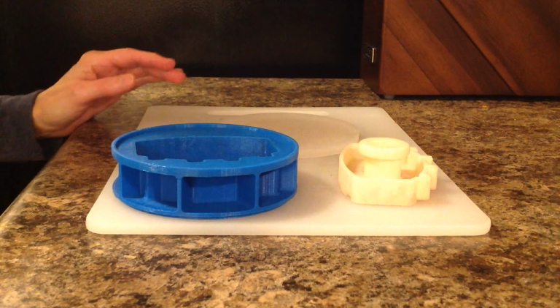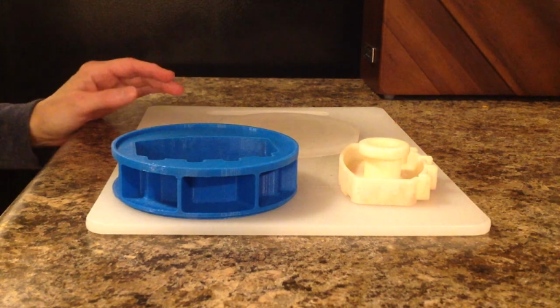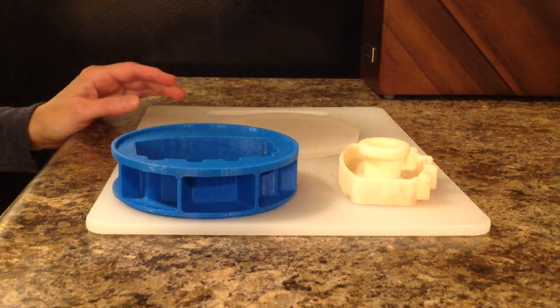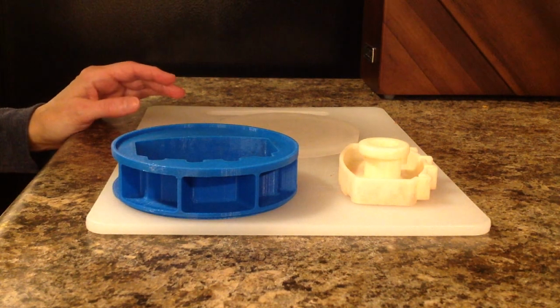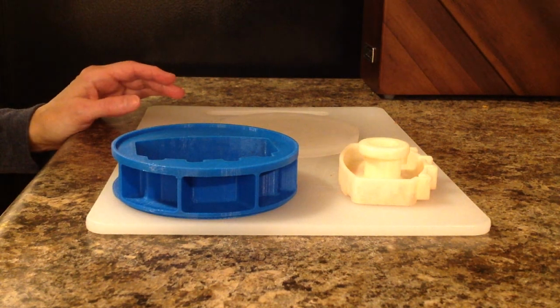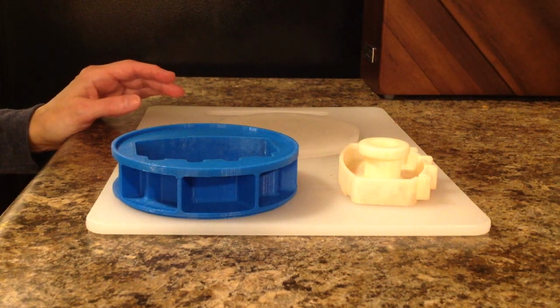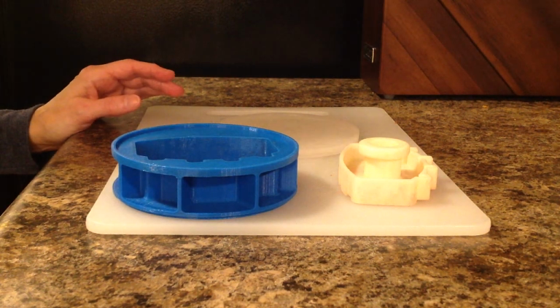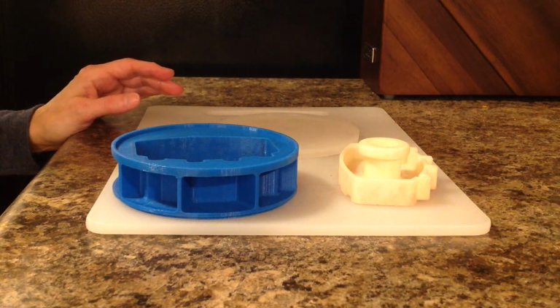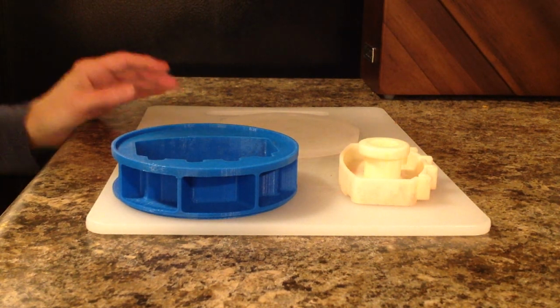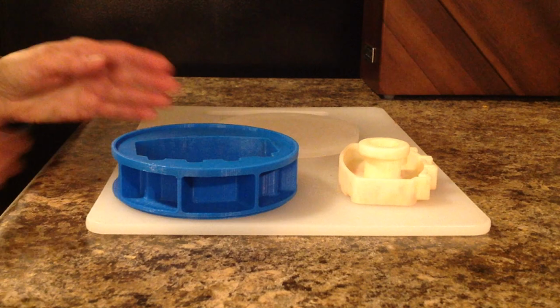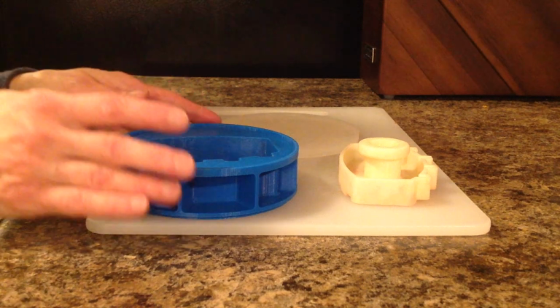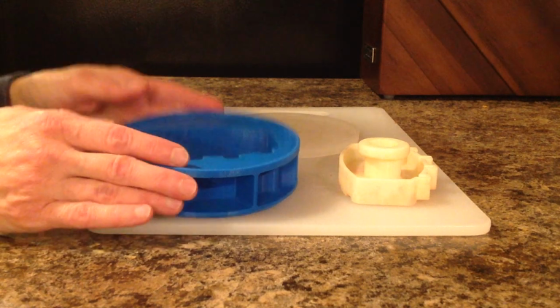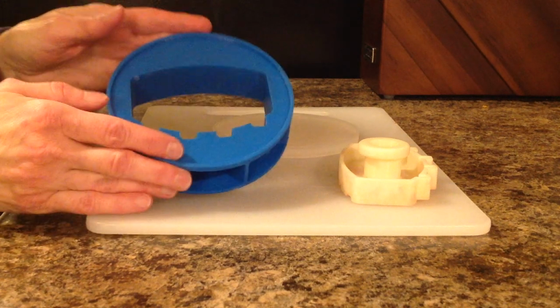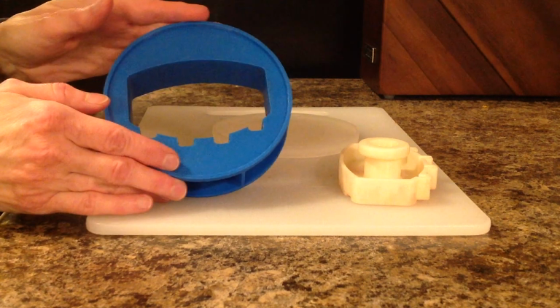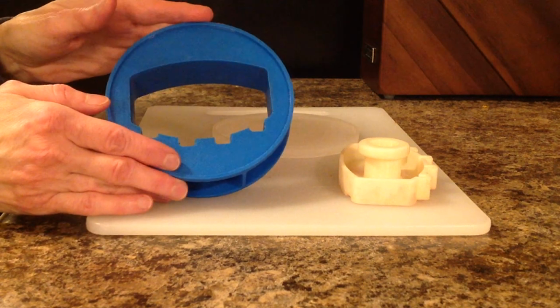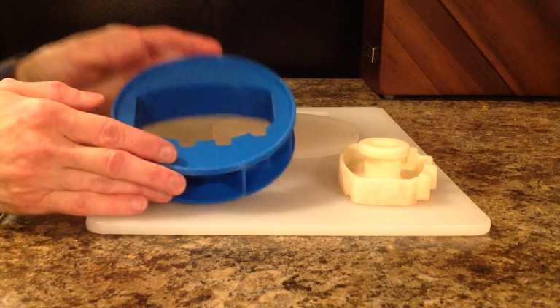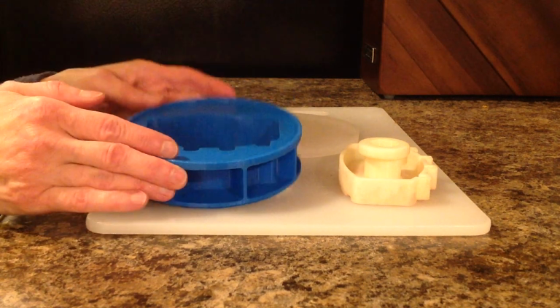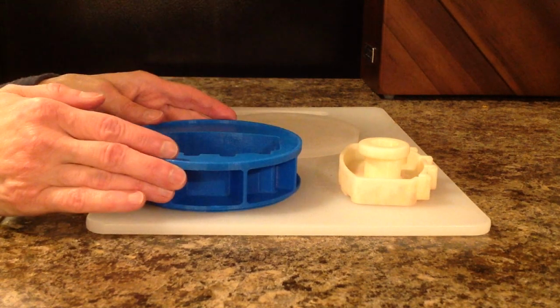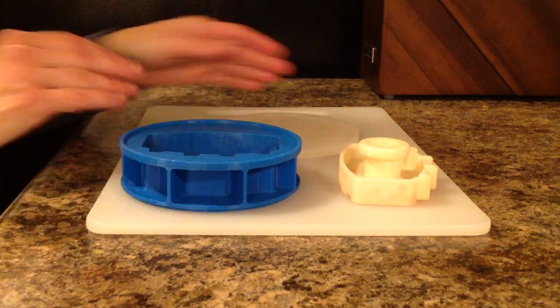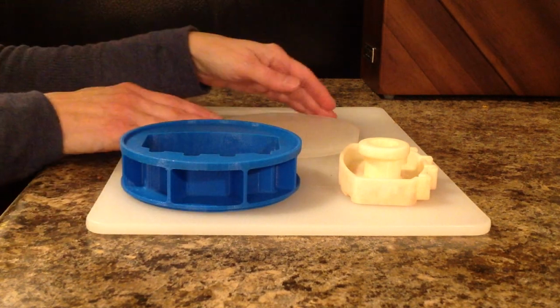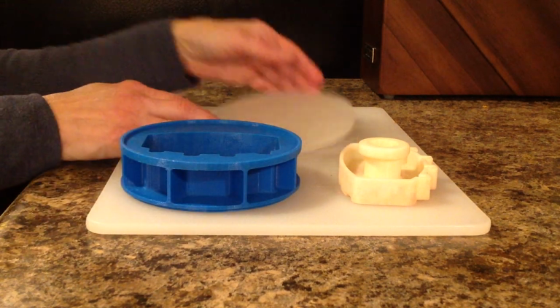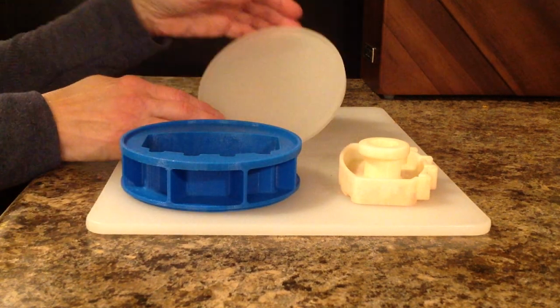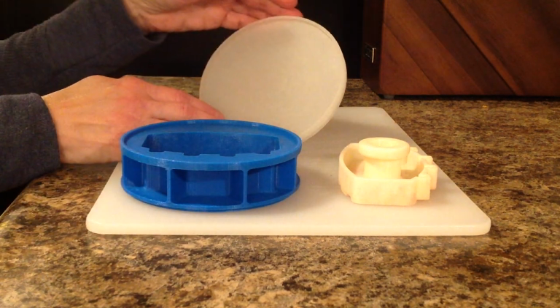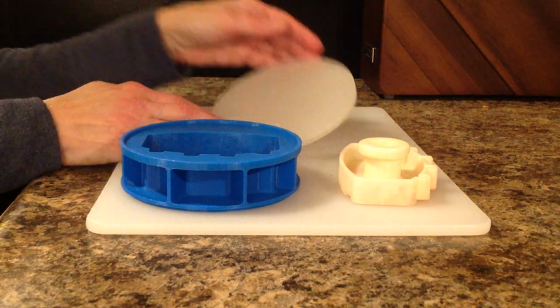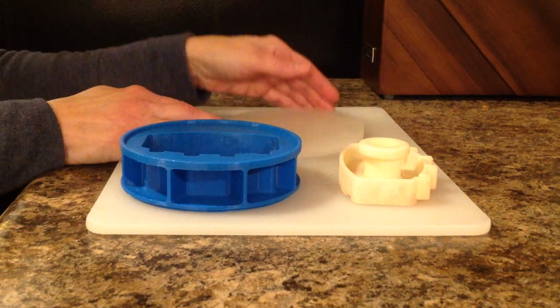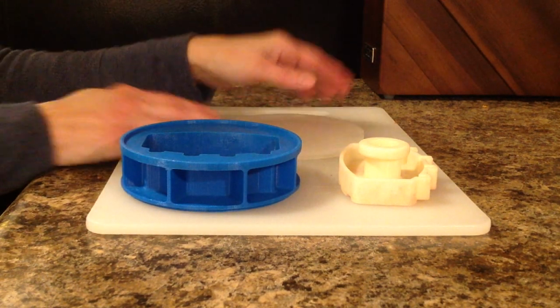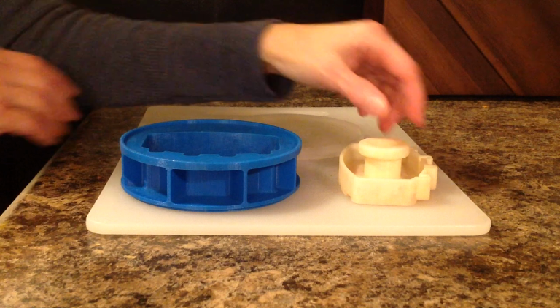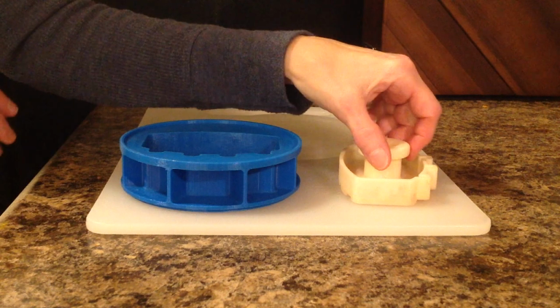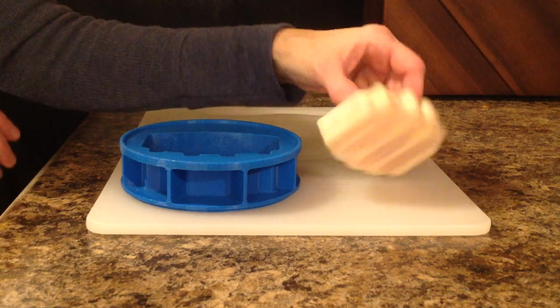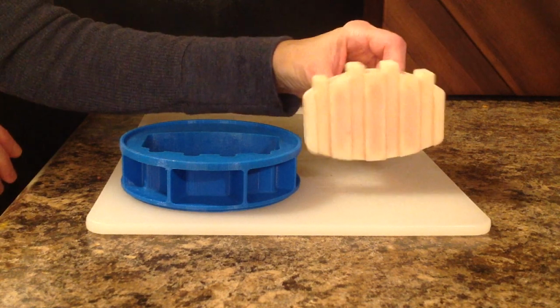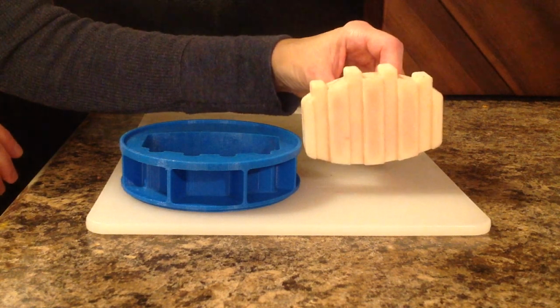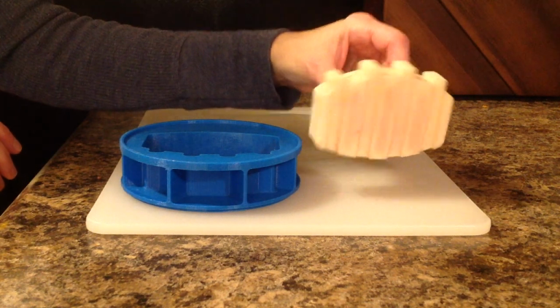Introducing the Perfect Patty Shapers Rib Slab Mold. You have your mold, your drip tray, and your rib slab meat plunger.